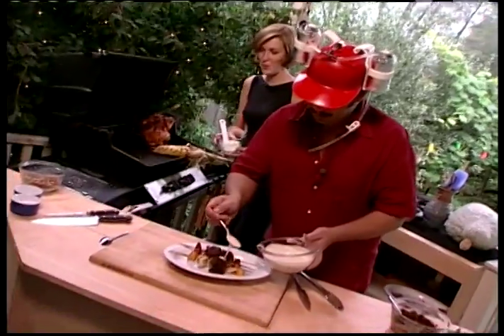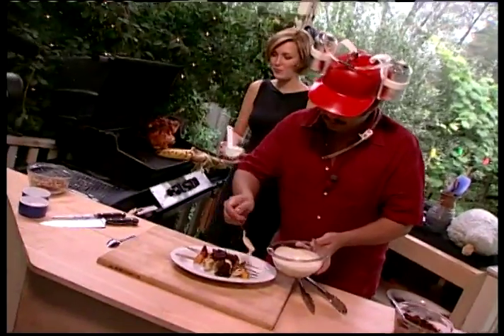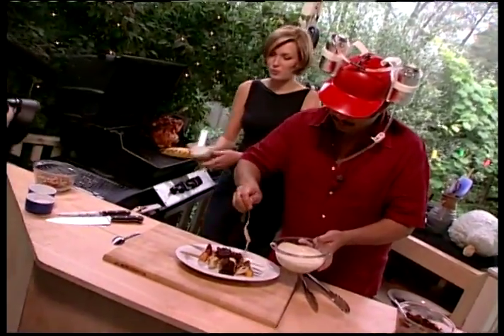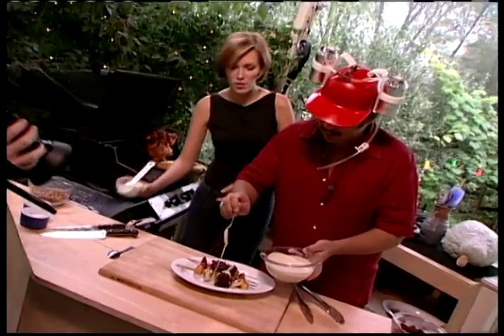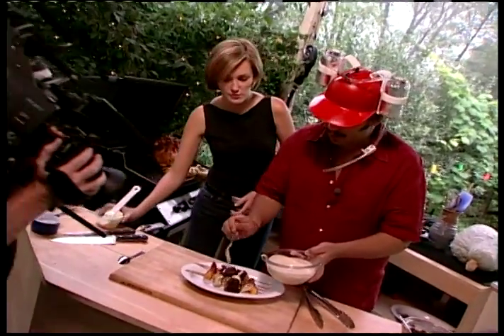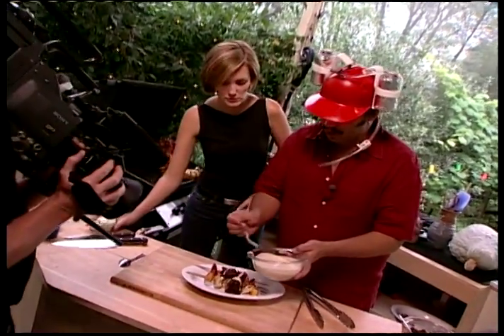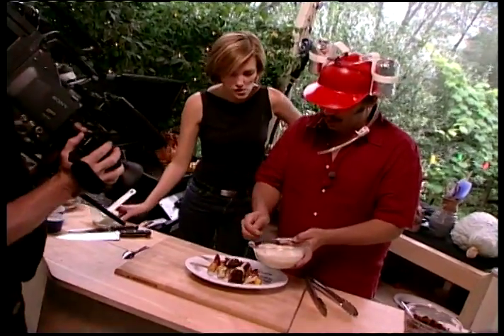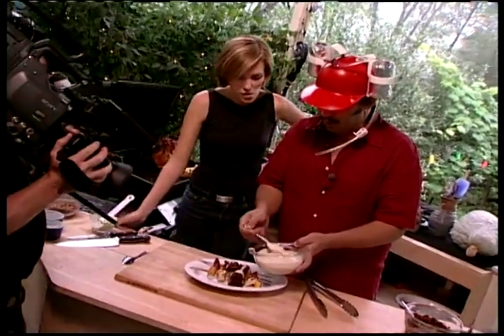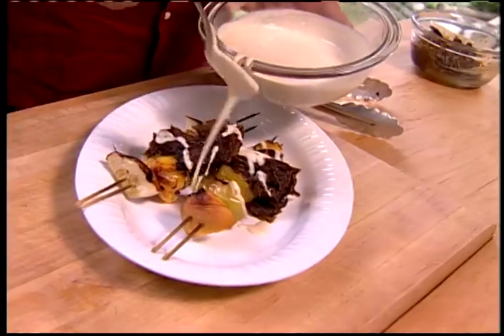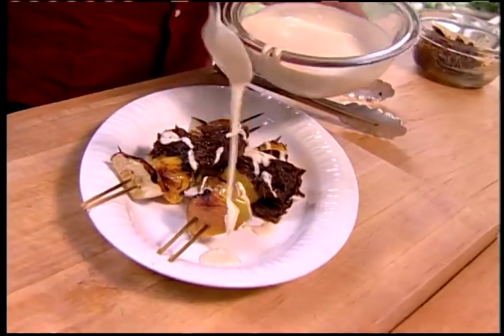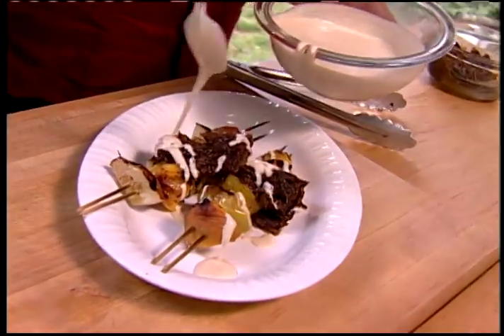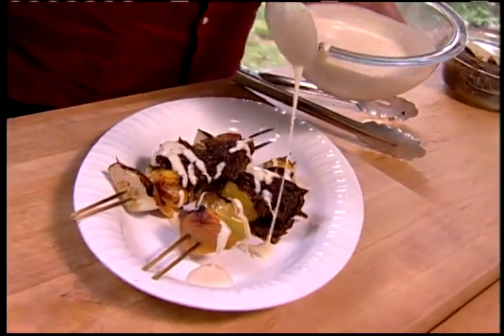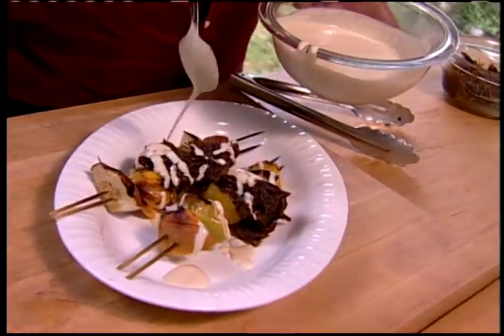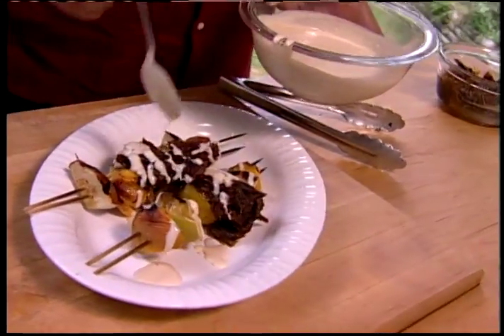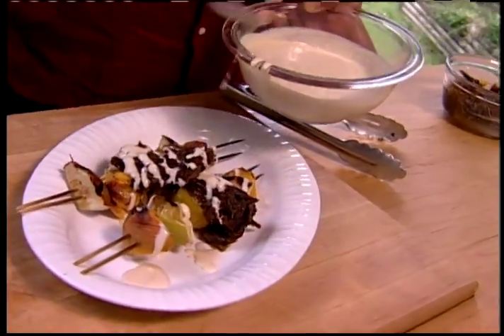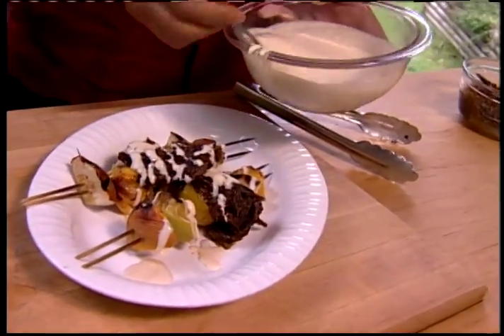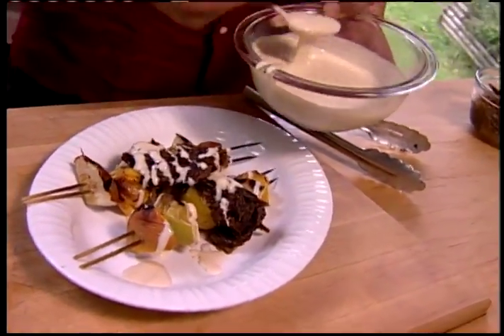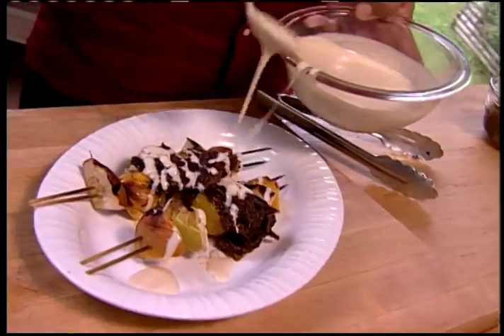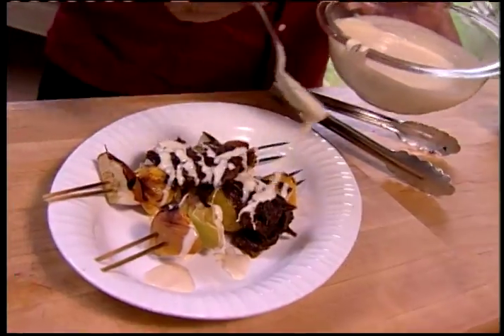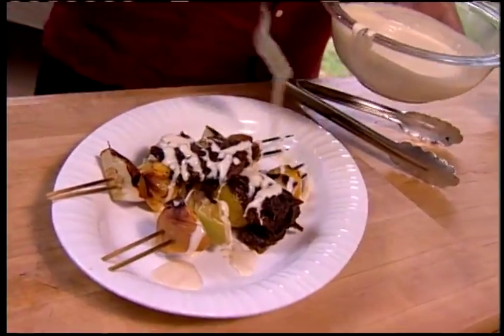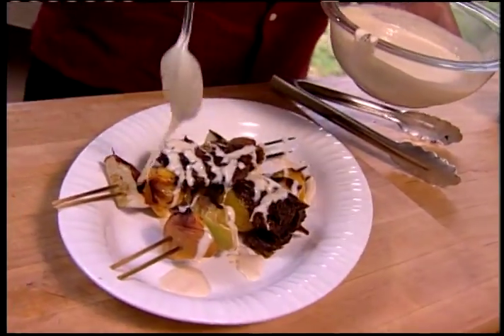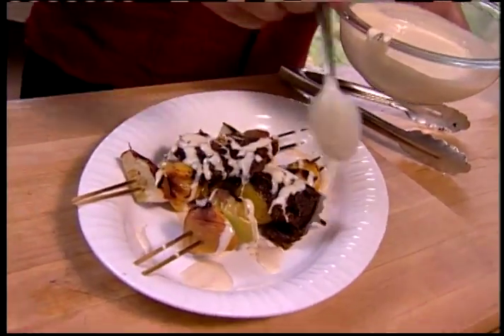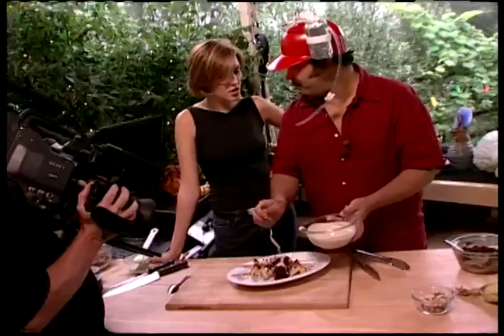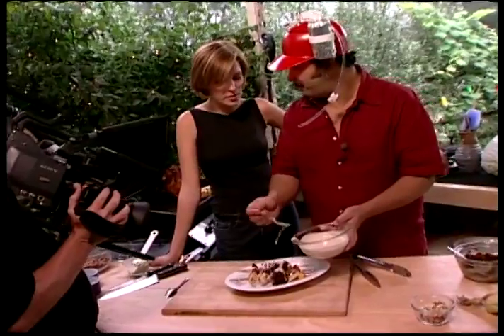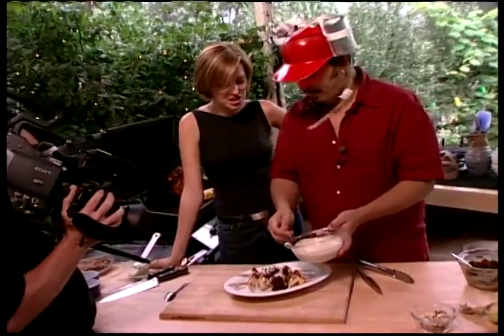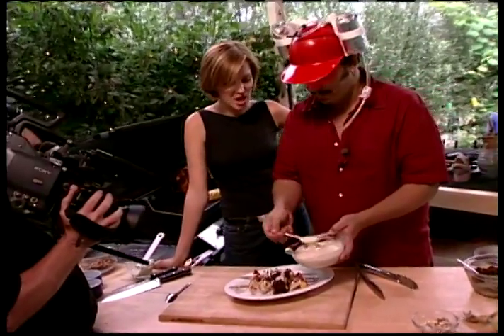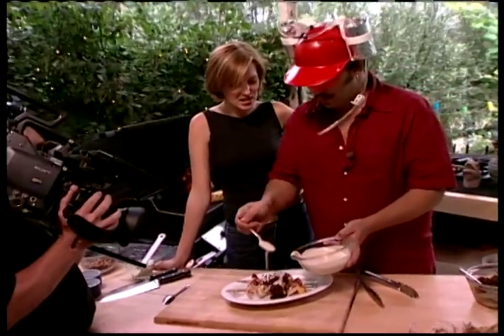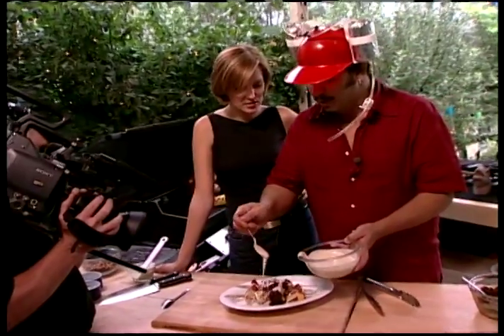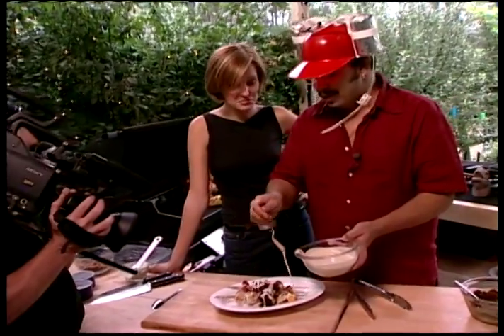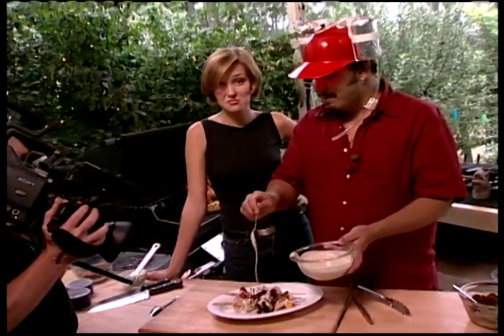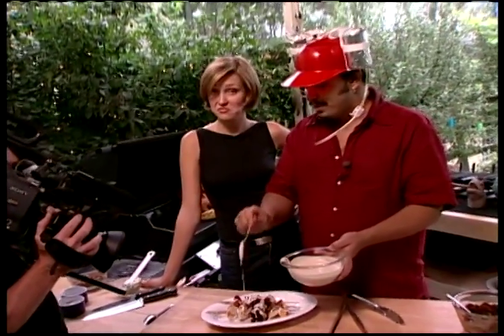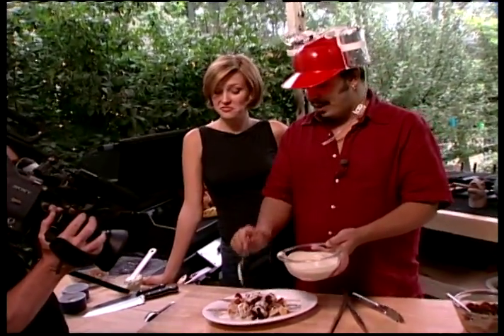We're just going to drip a little bit of this cream cheese sauce over the fruit. This is a cream cheese and beer sauce — everything's about beer today.